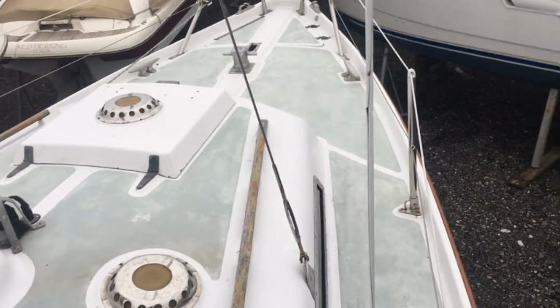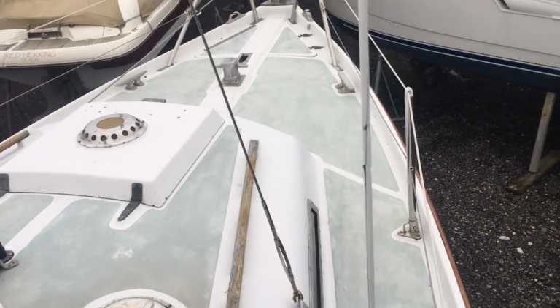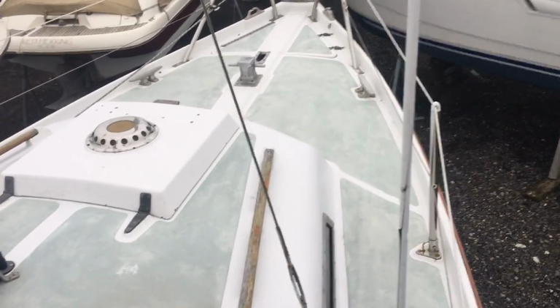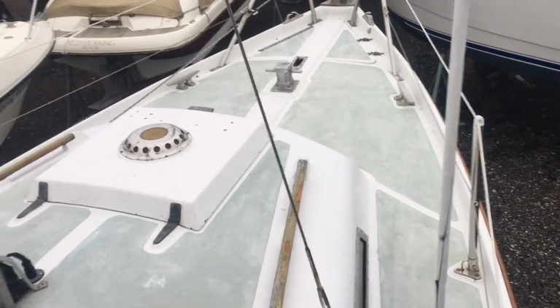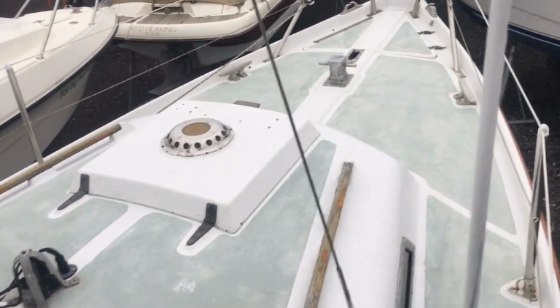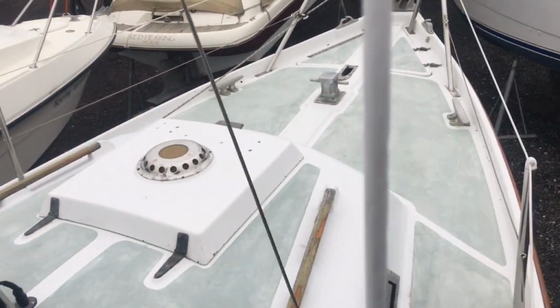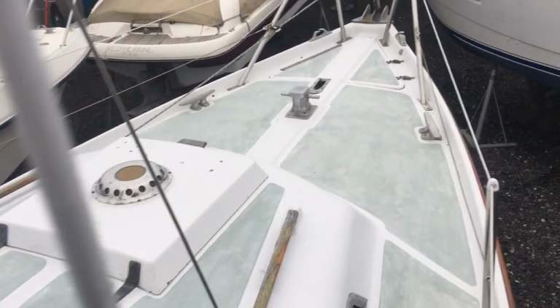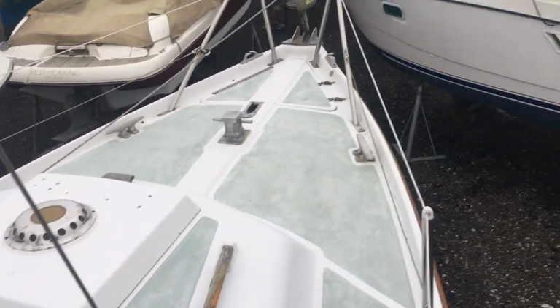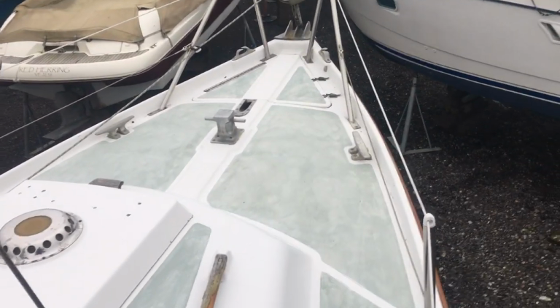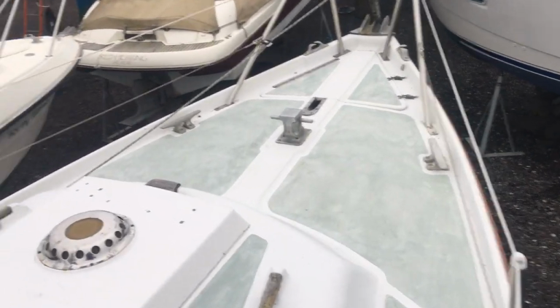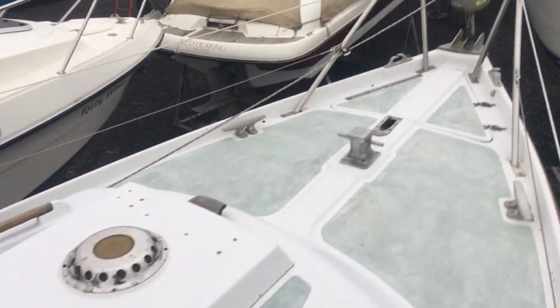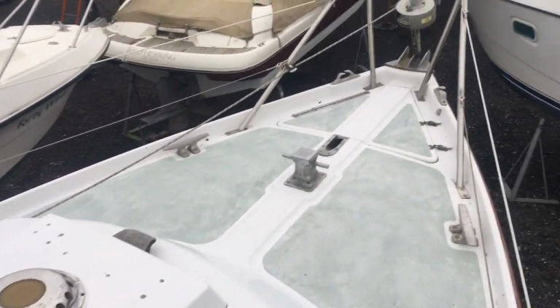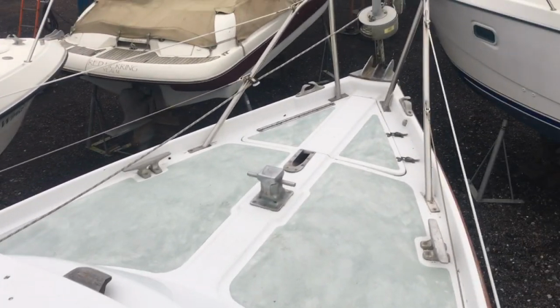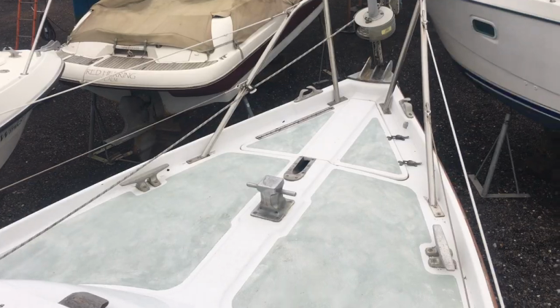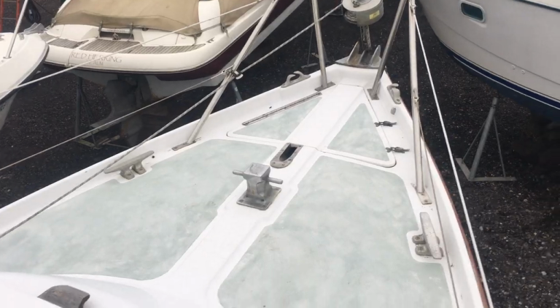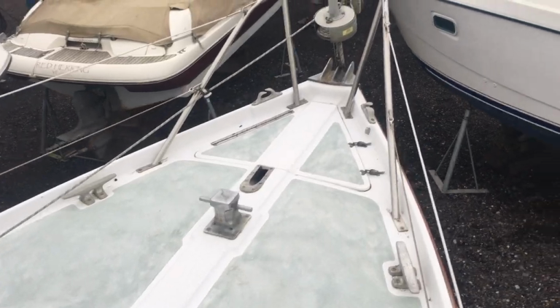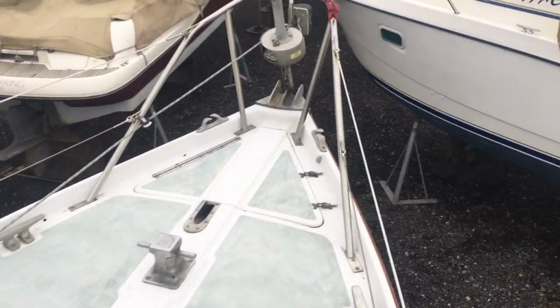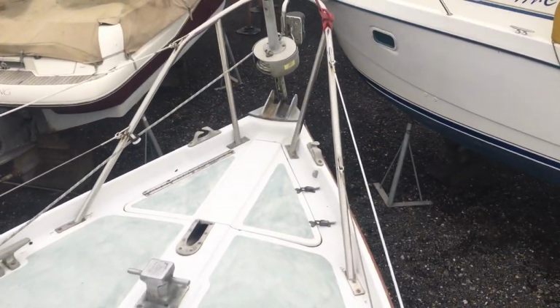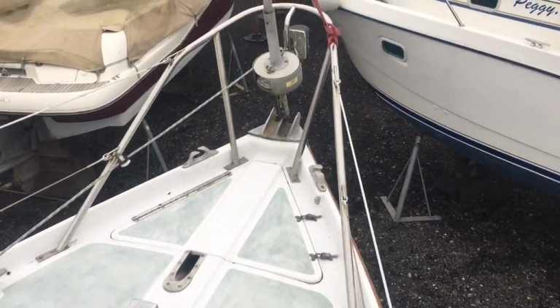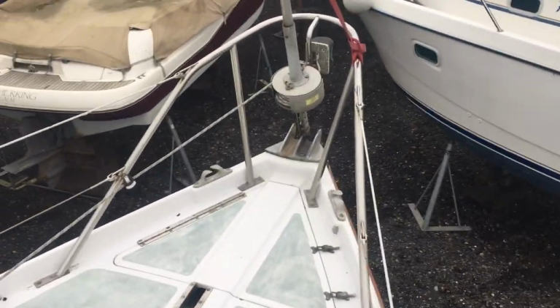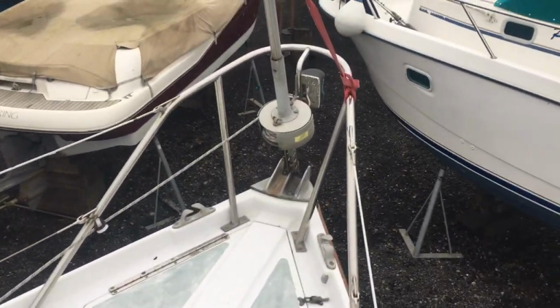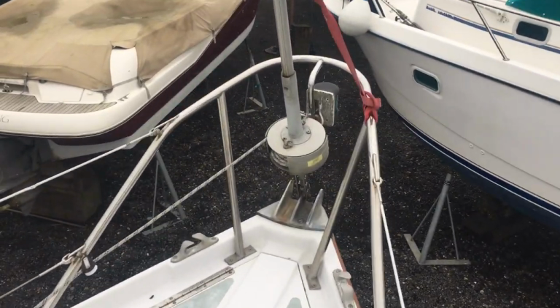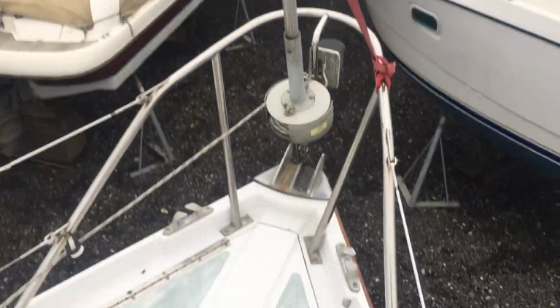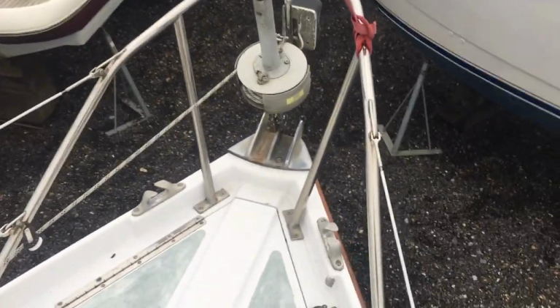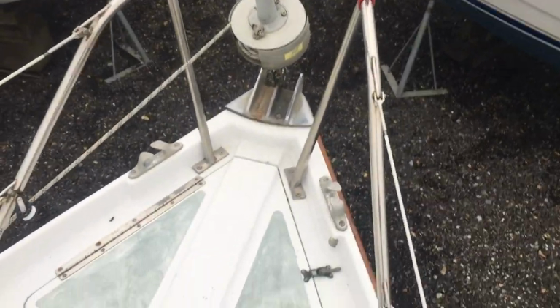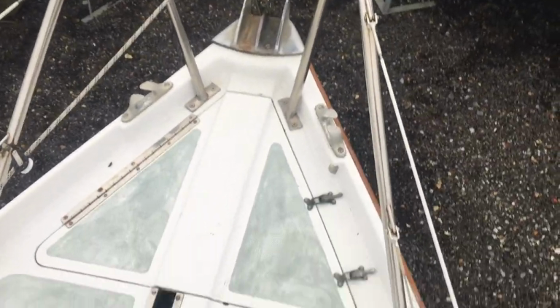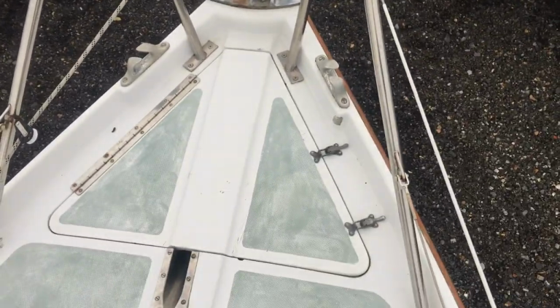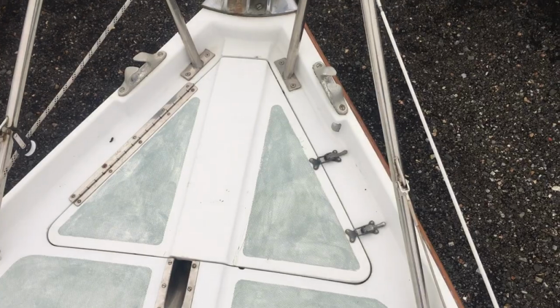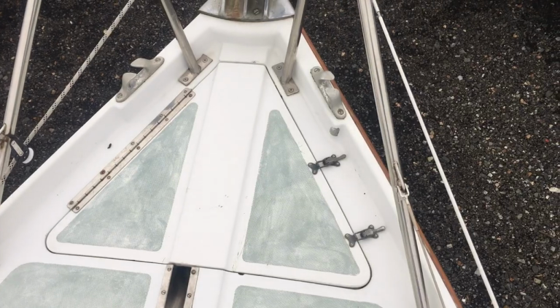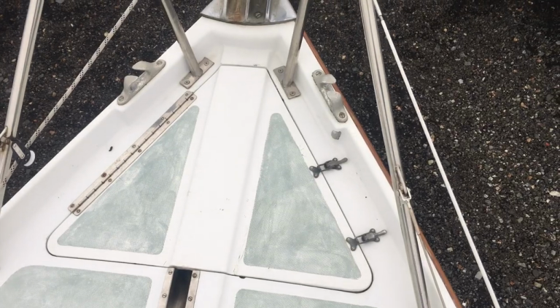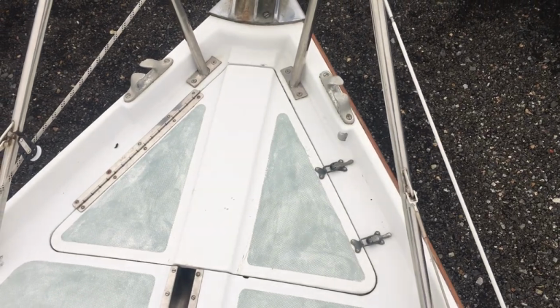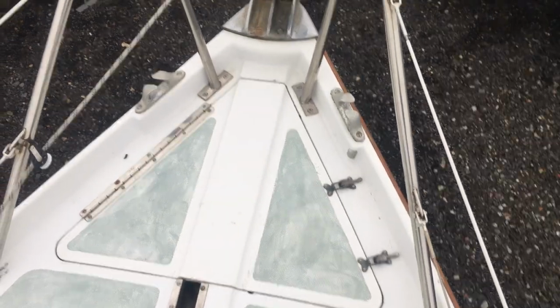The deck's pretty good quality, it's a good non-slip, so it's in pretty good condition at the moment, a good sturdy Samson post. The bow roller and the anchor locker.